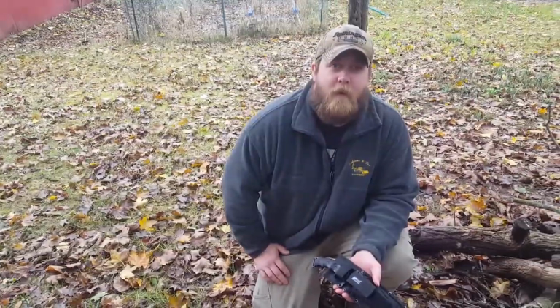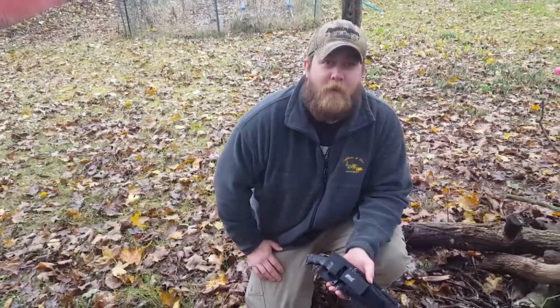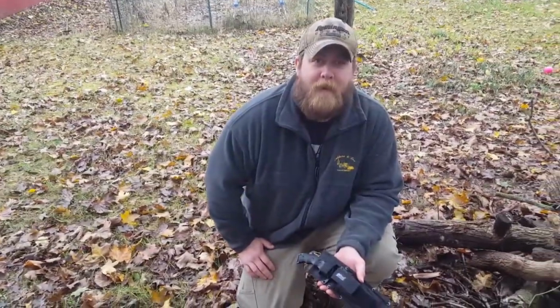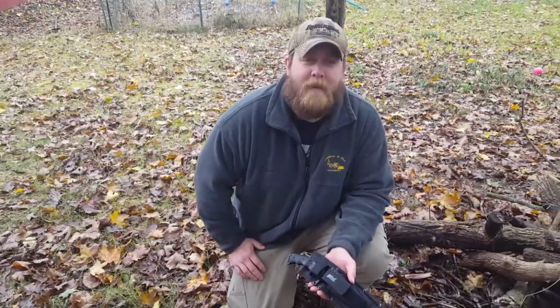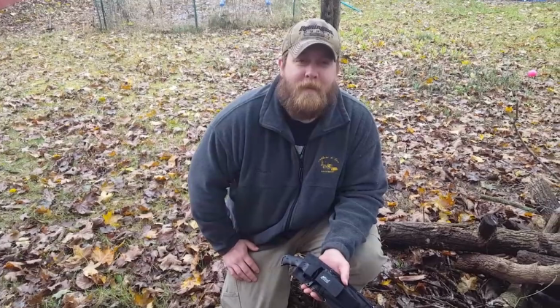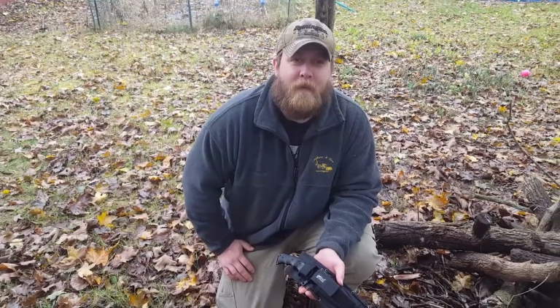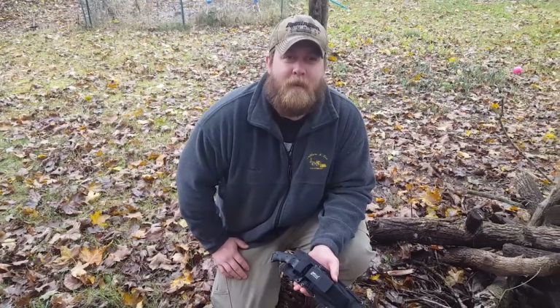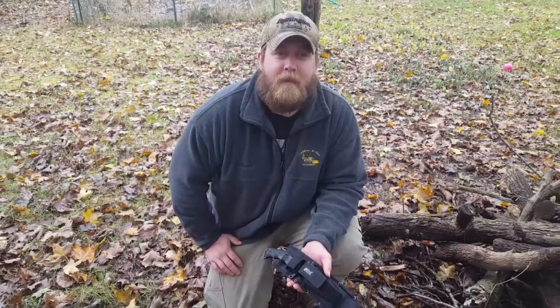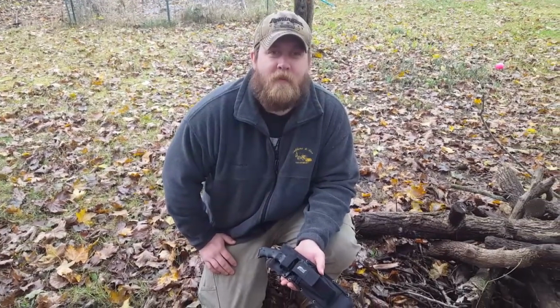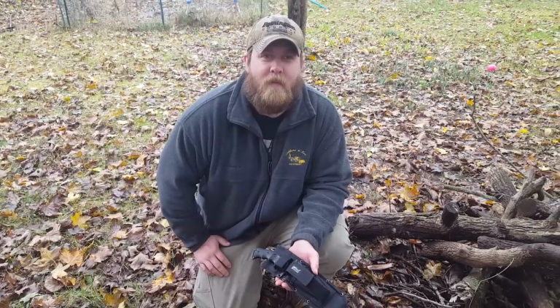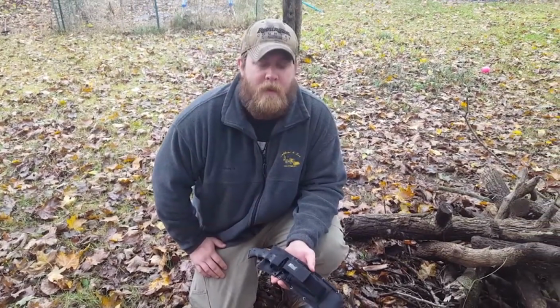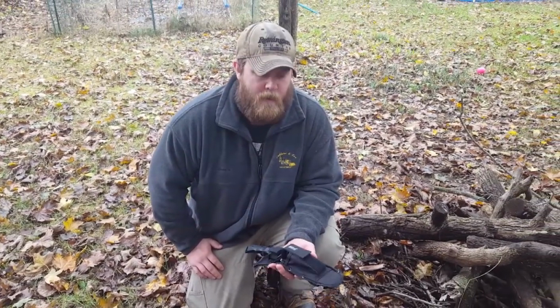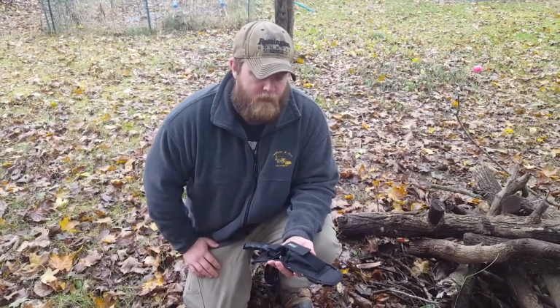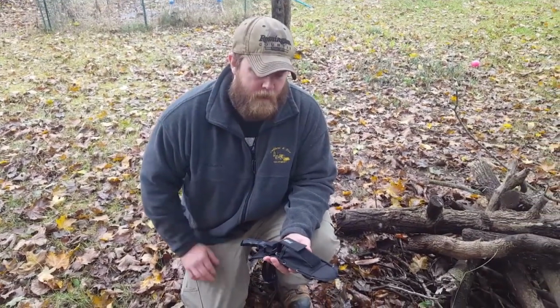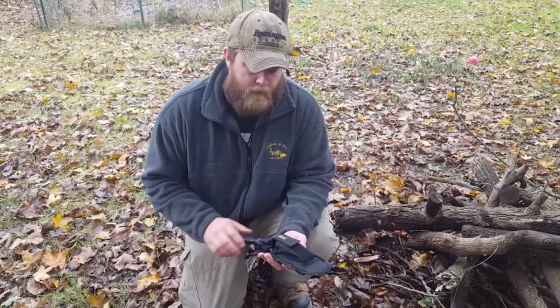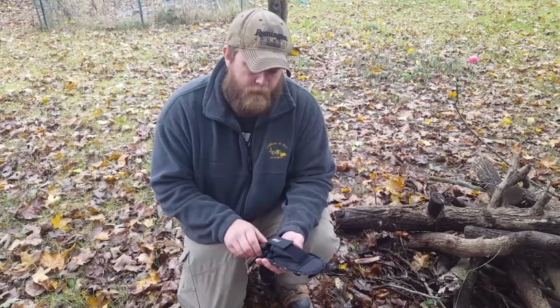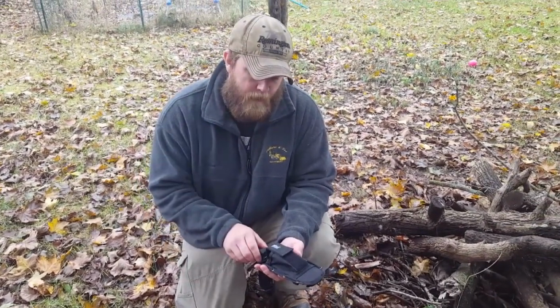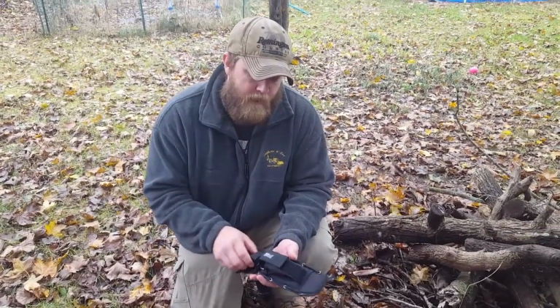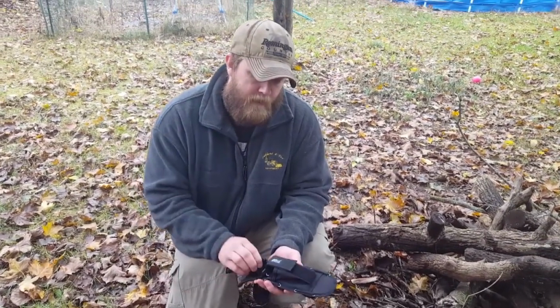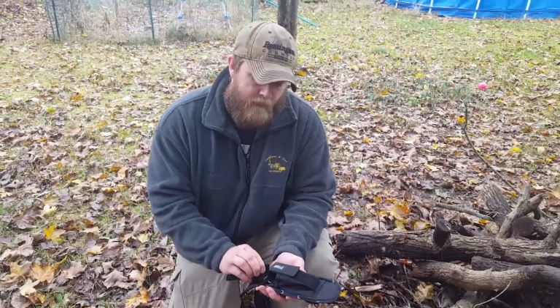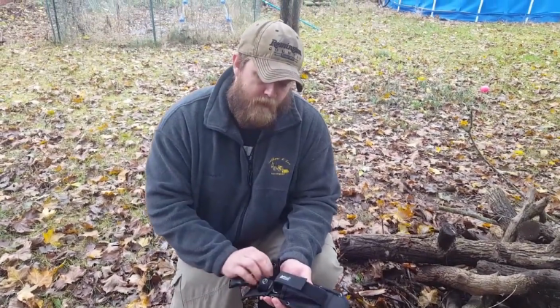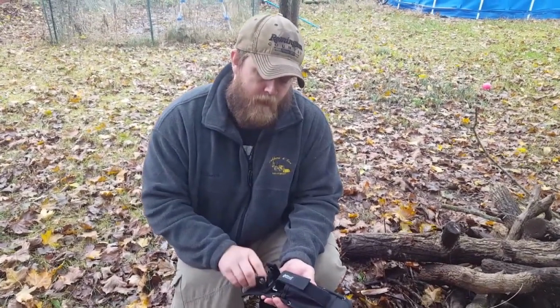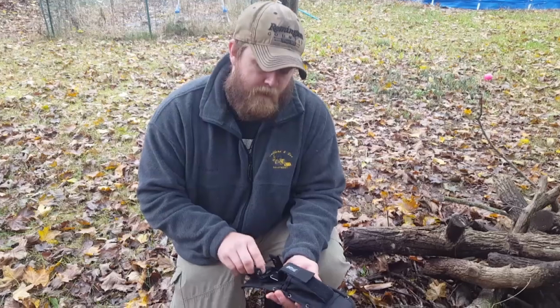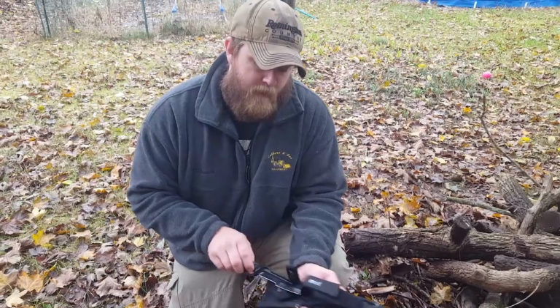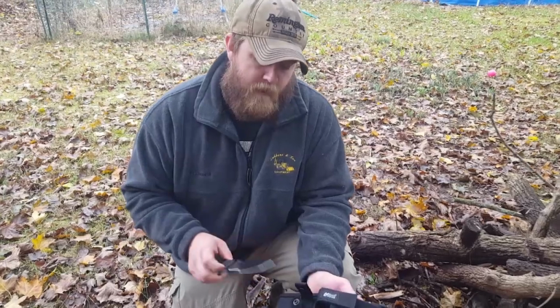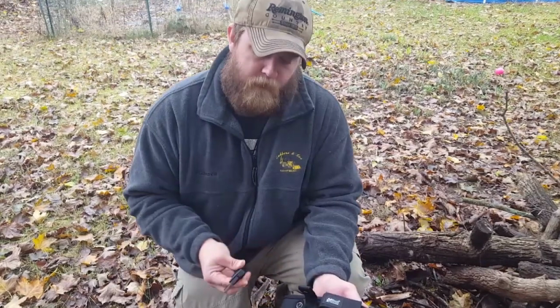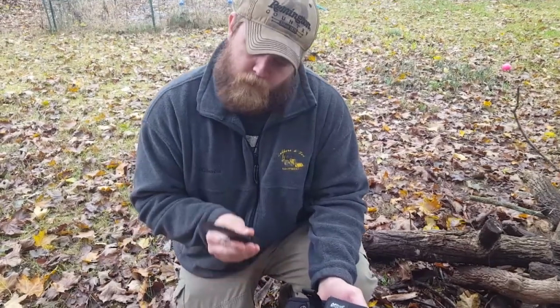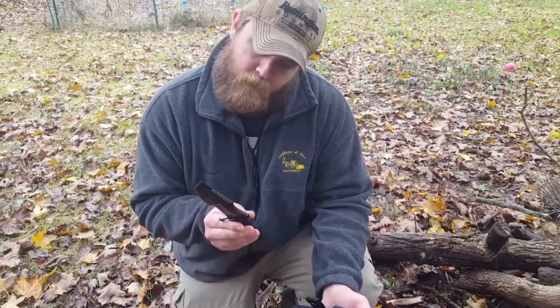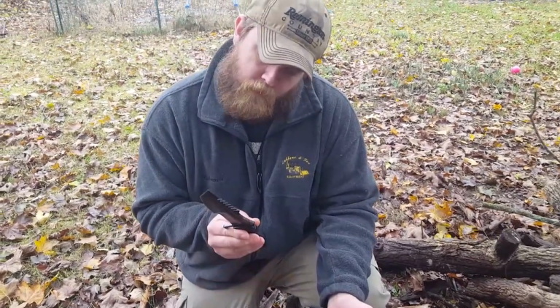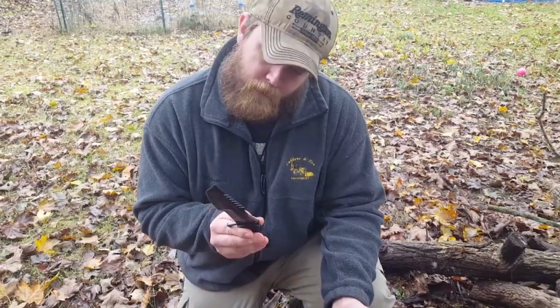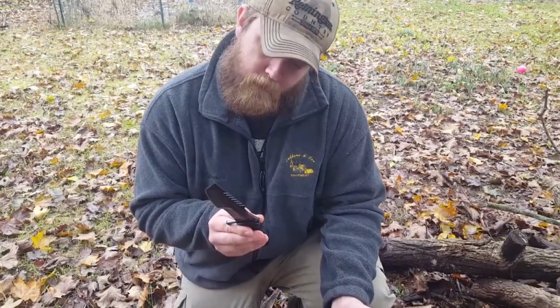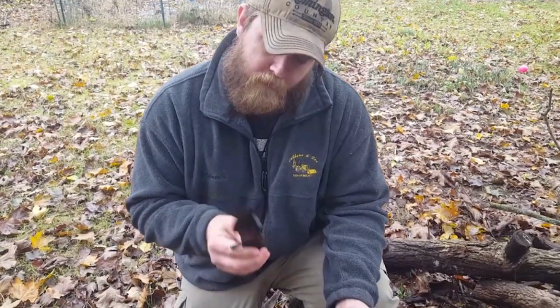What's going on guys? This is 556 EDC Survival. We've got the M-TEC MX8054, if I'm correct. Yes.